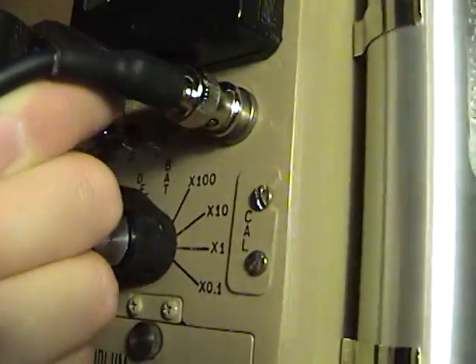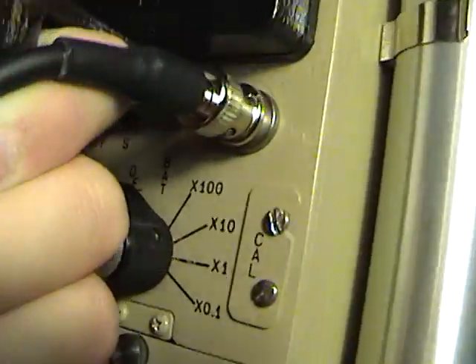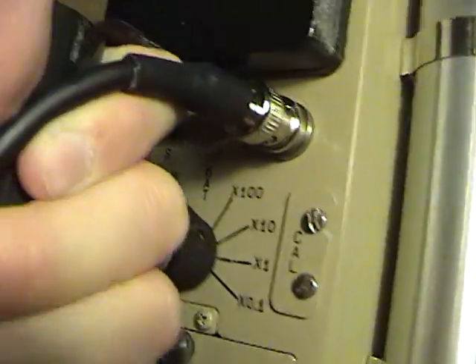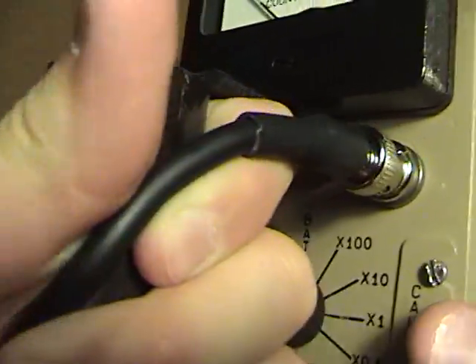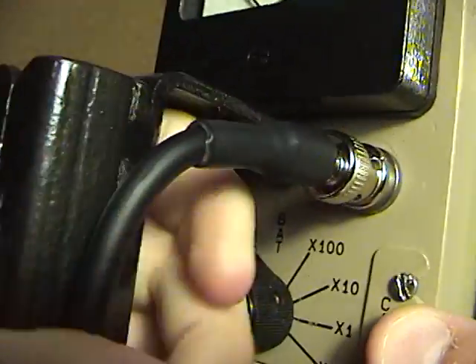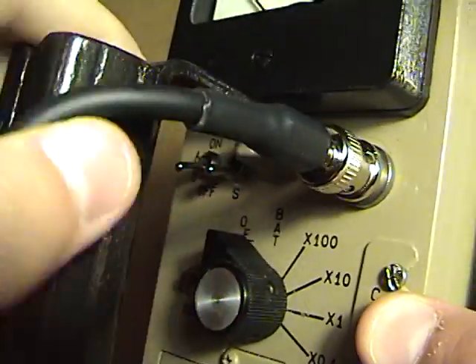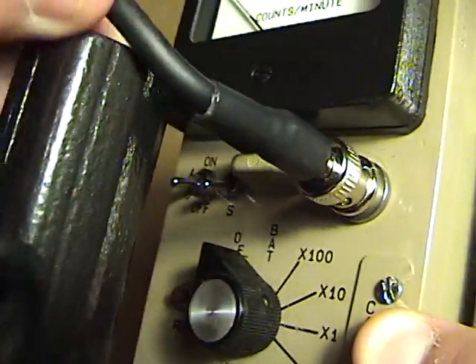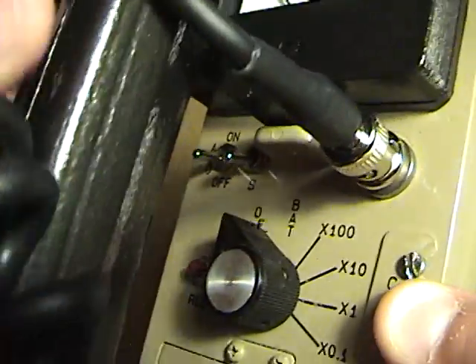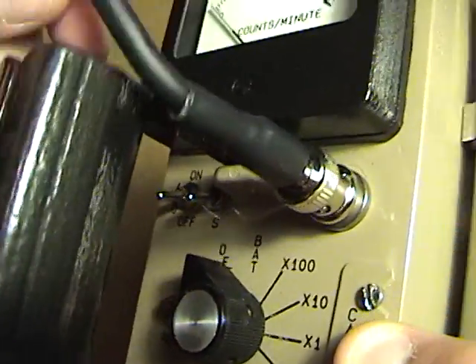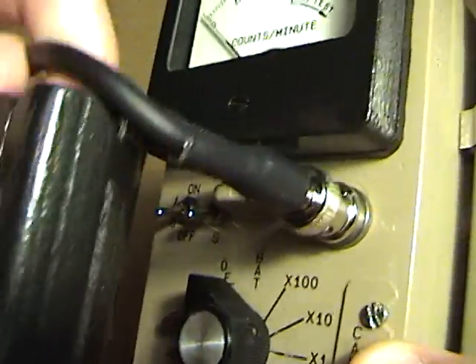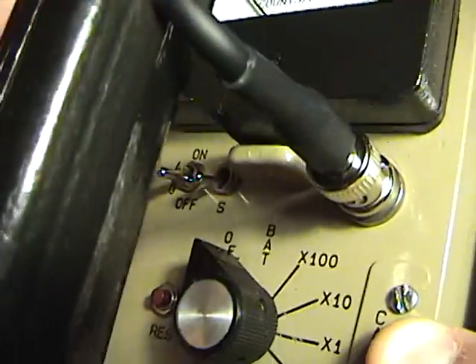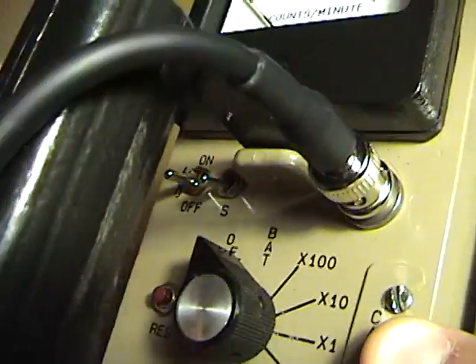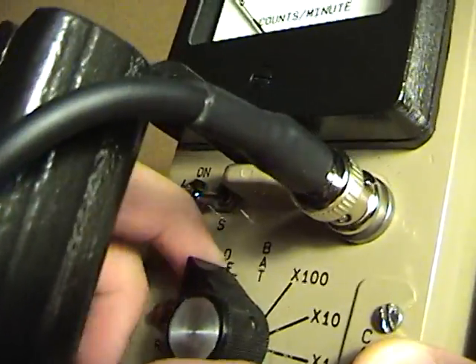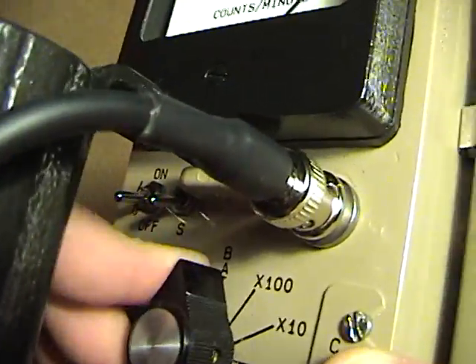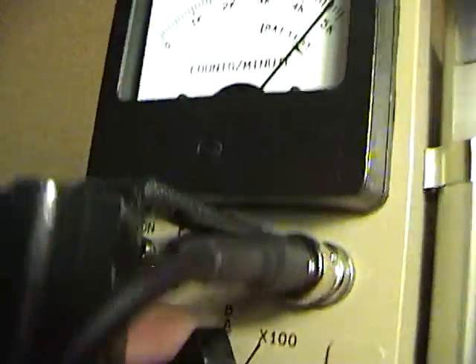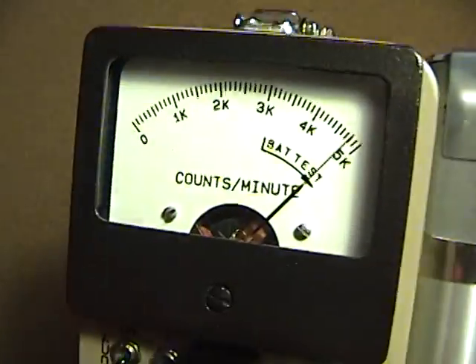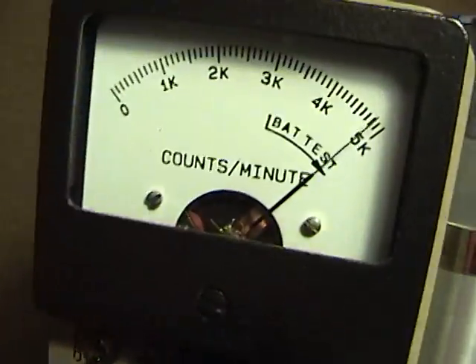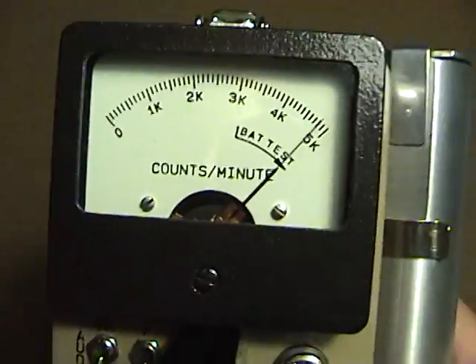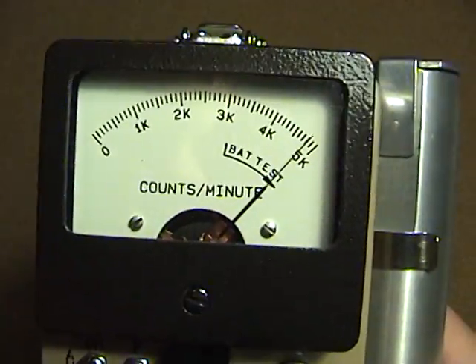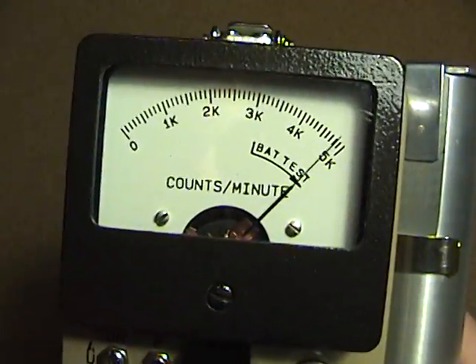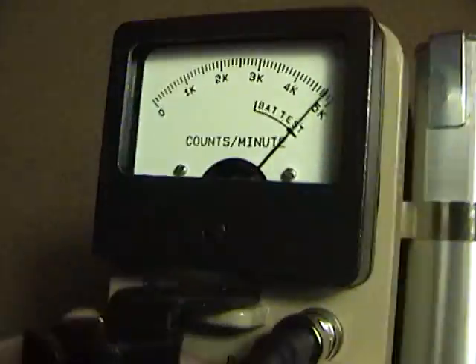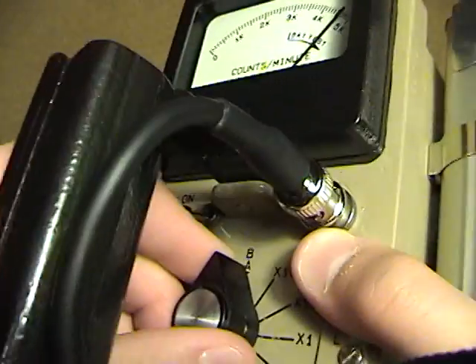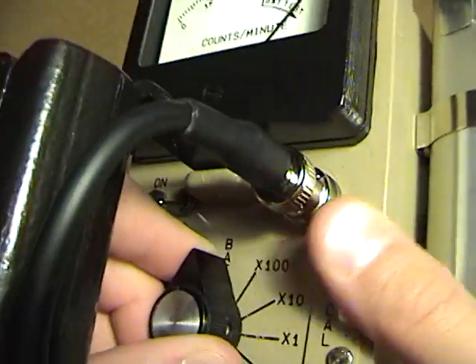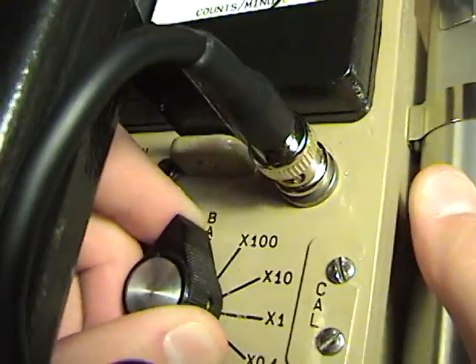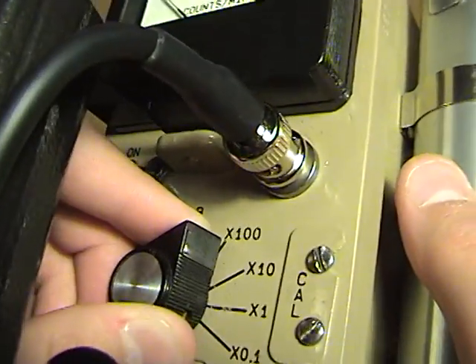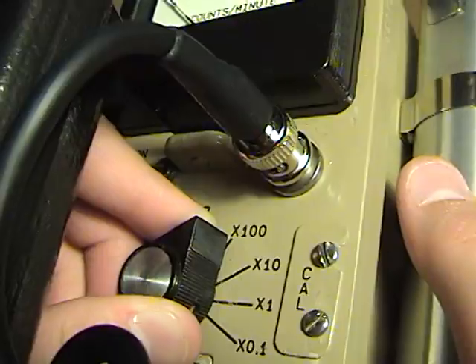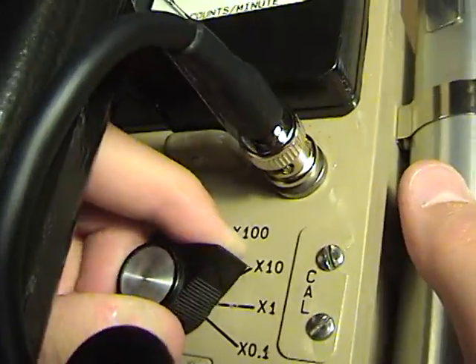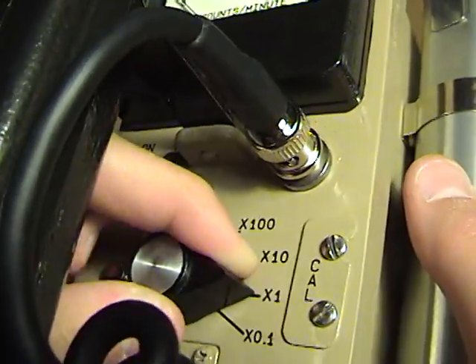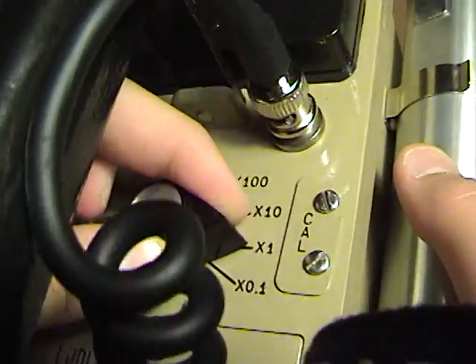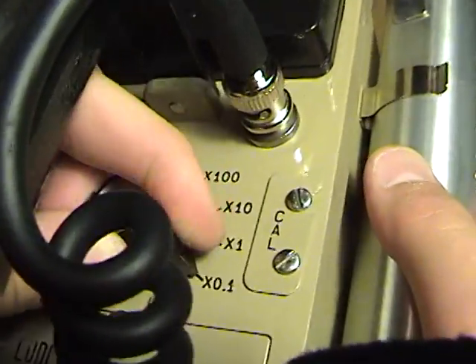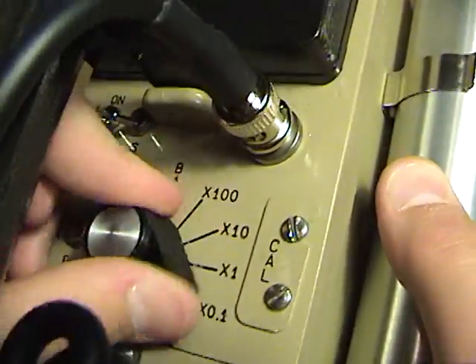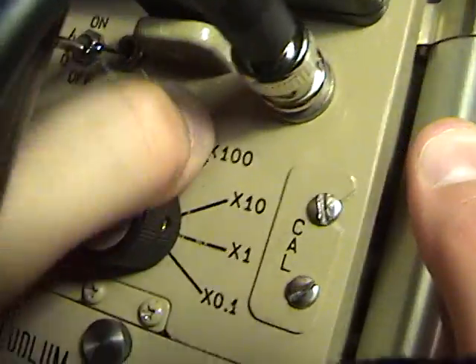Then down on the dial, it can be selected to go to battery, which tells me my power level. And then times 100, times 10, times 1, and times 0.1.